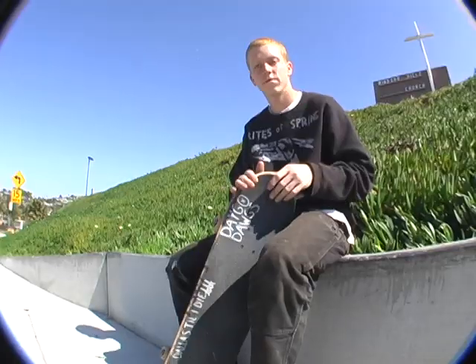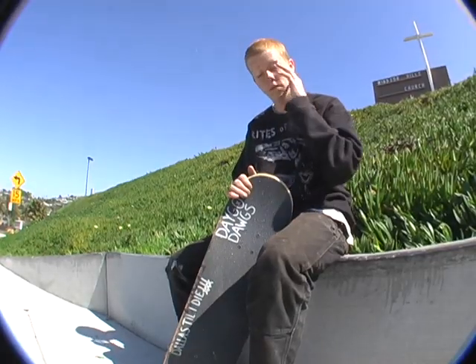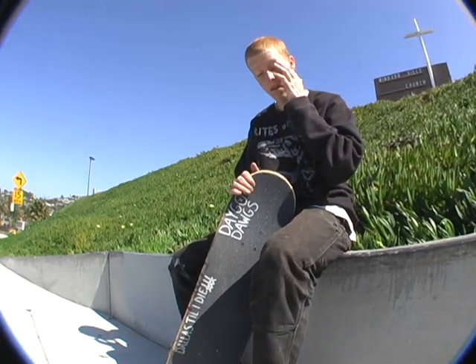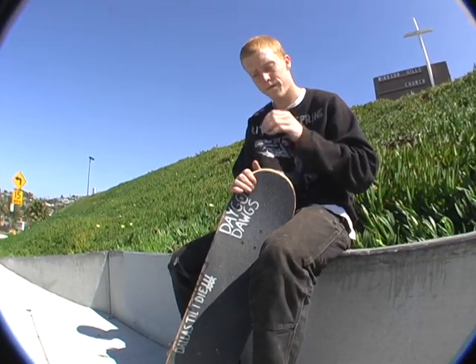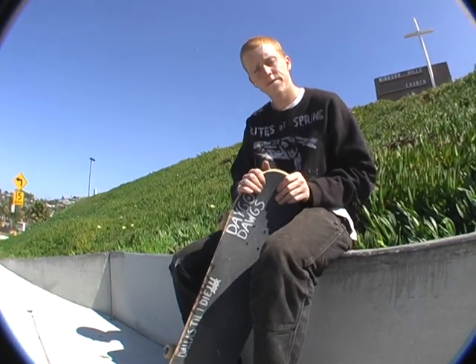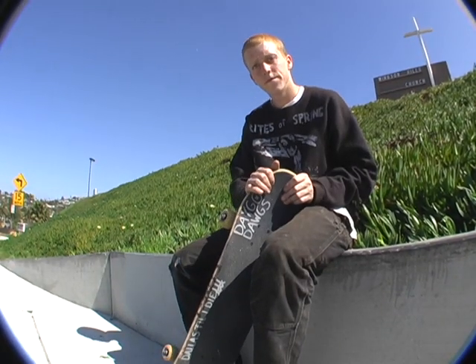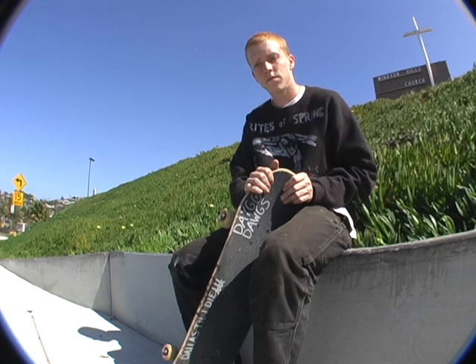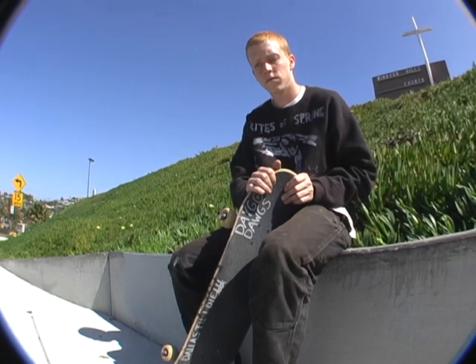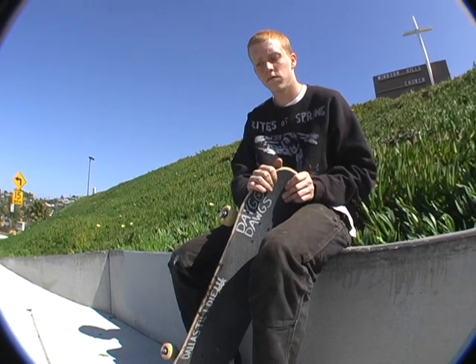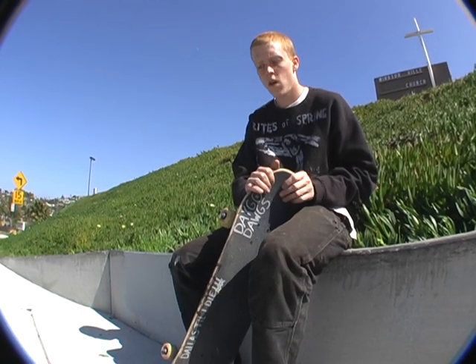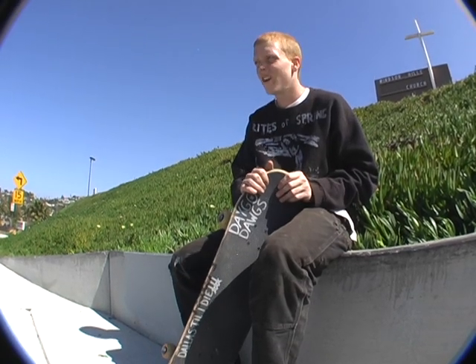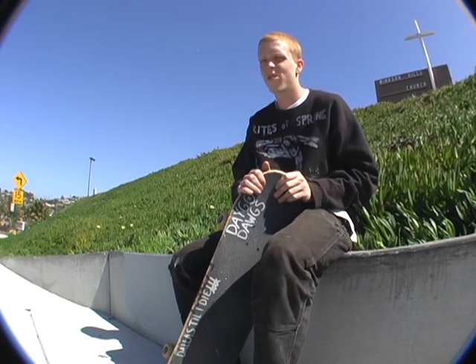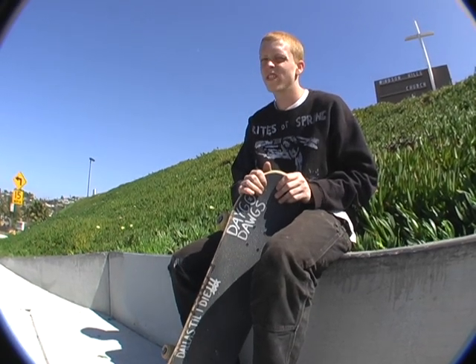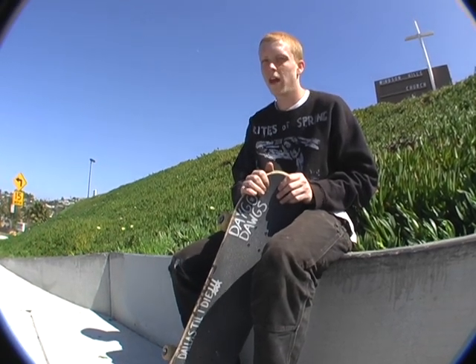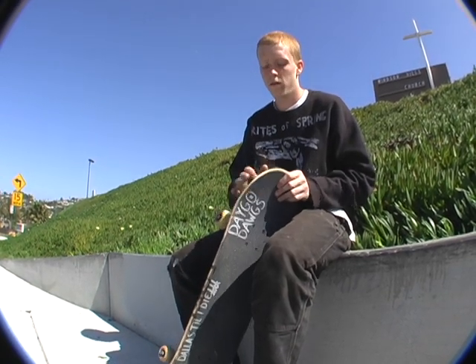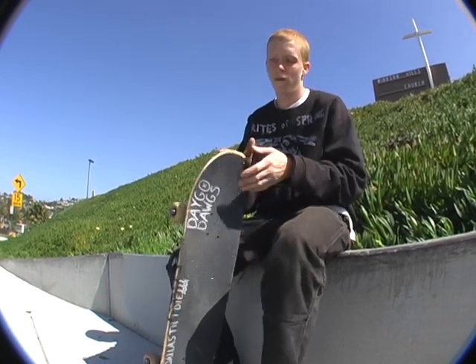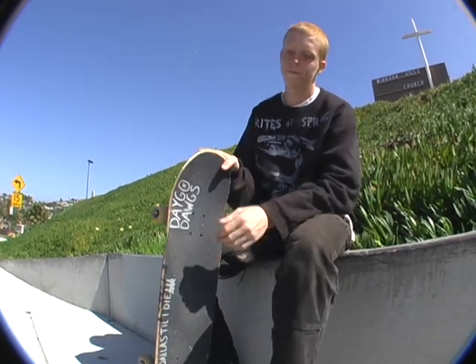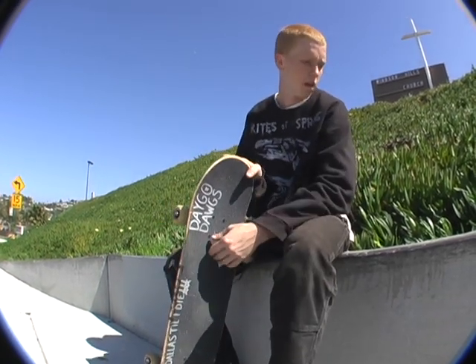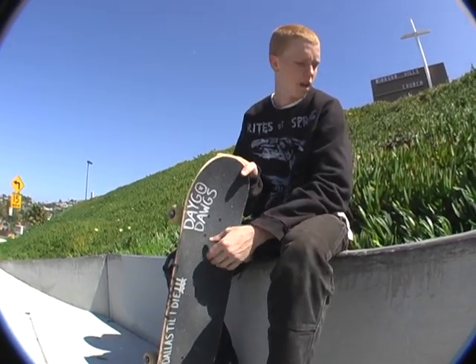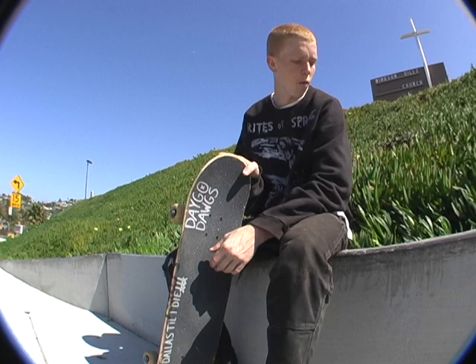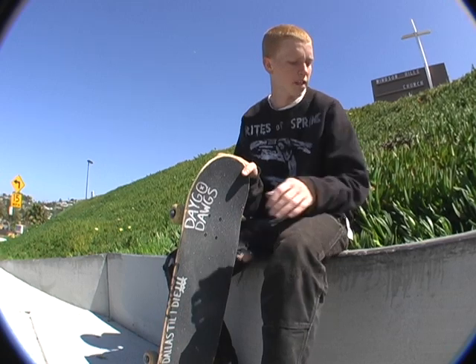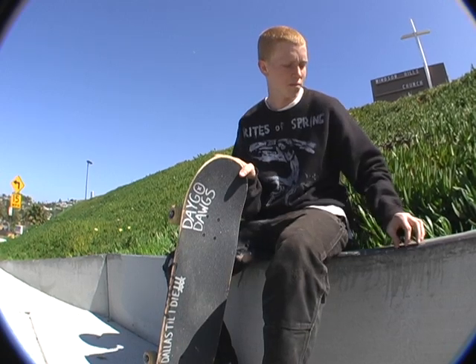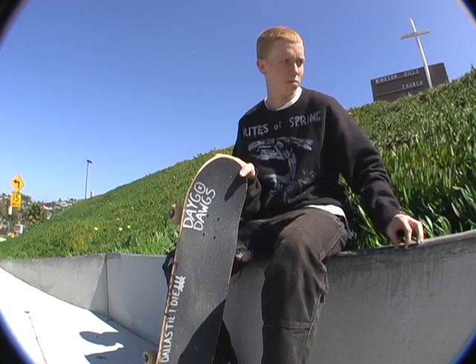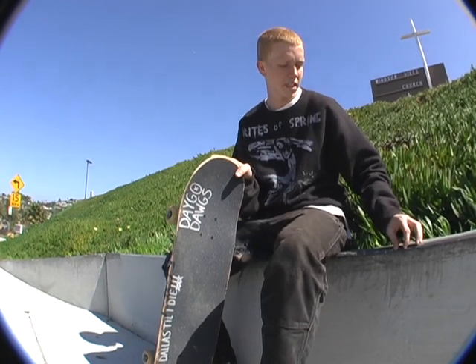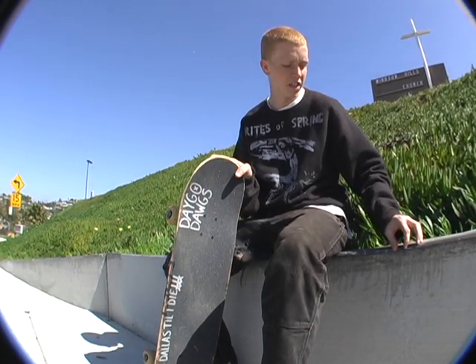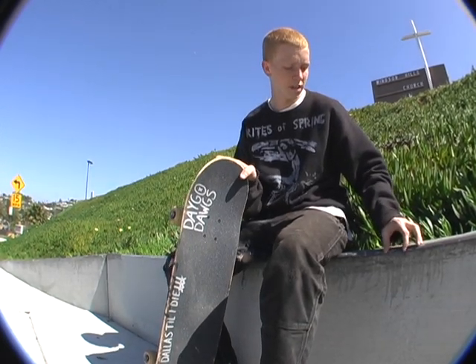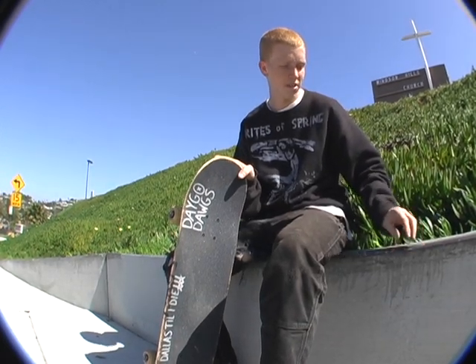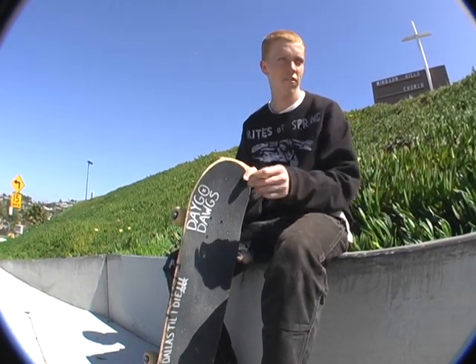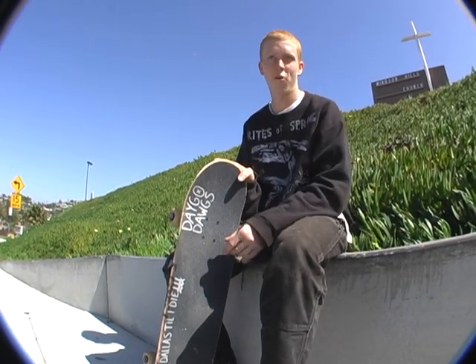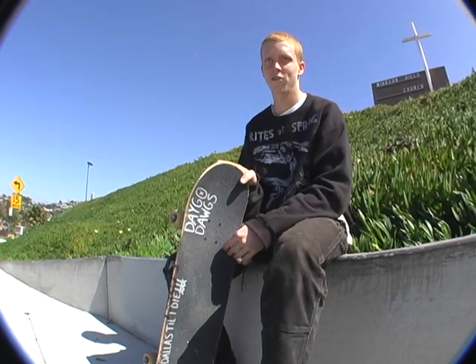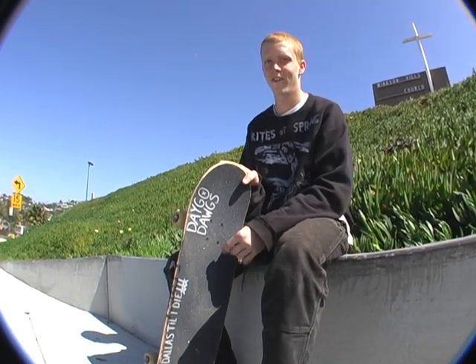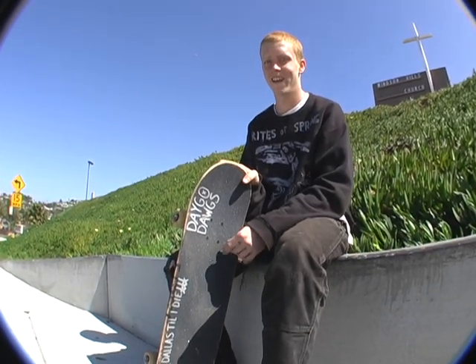How much time and lacquer did it take to get this to start grinding well? About three-fourths of a can. It needs a lot of wax though because it gets chunky sometimes, so I can wax it whenever I want to skate it.